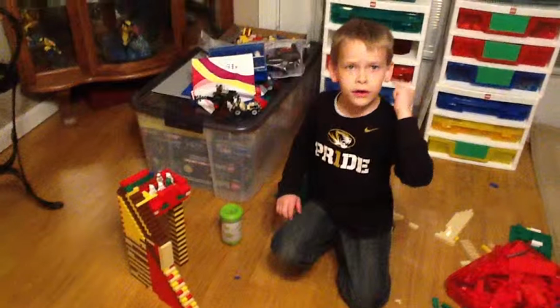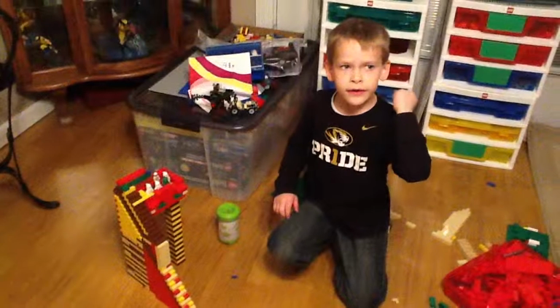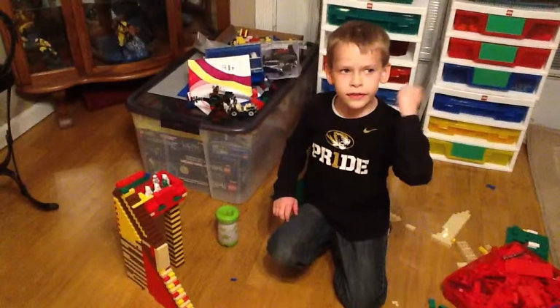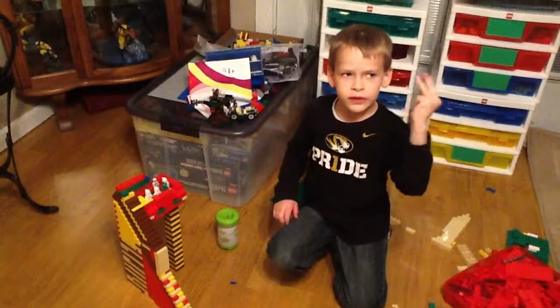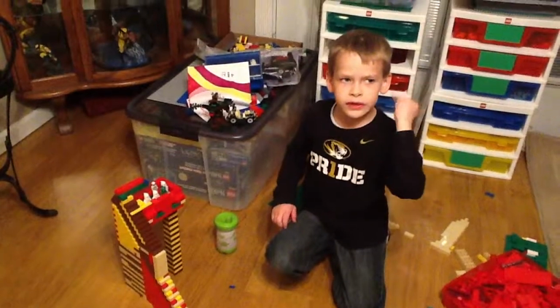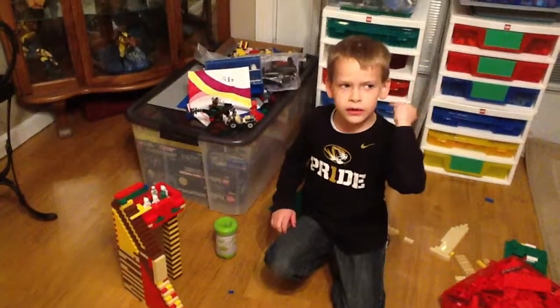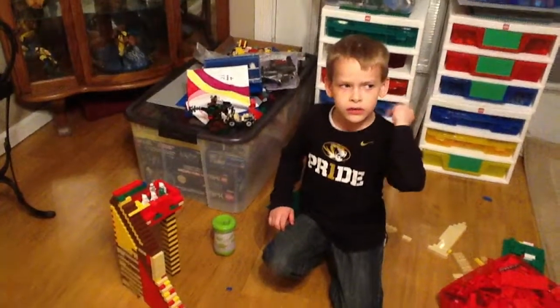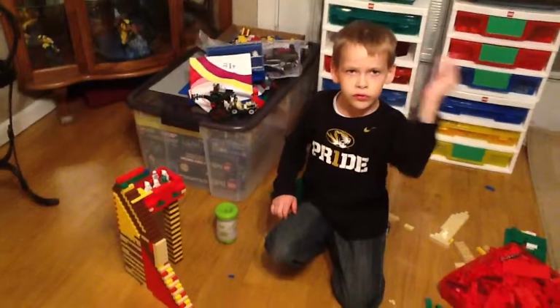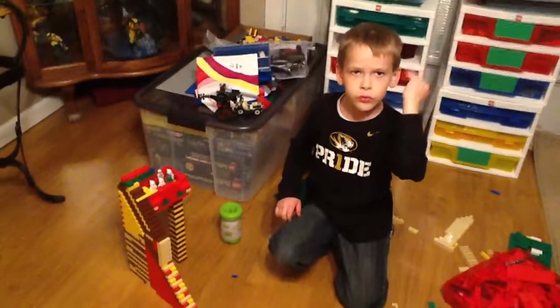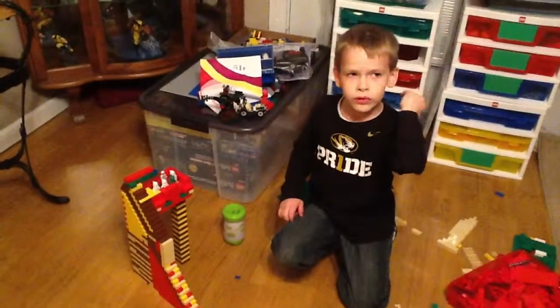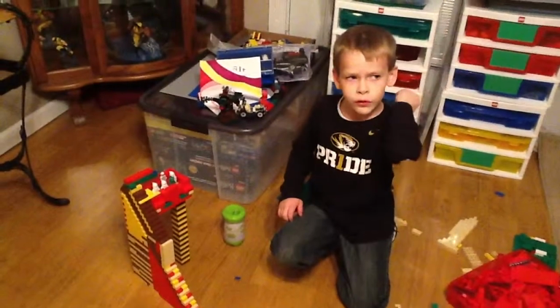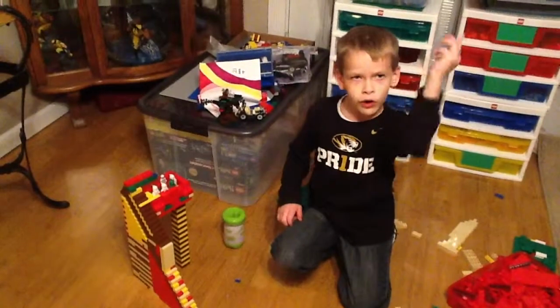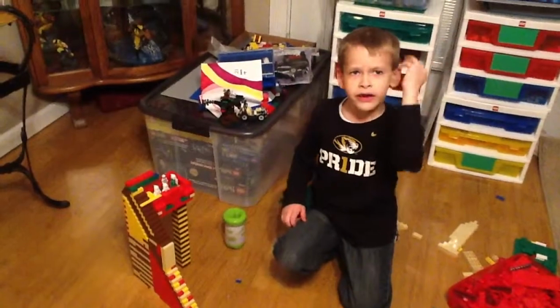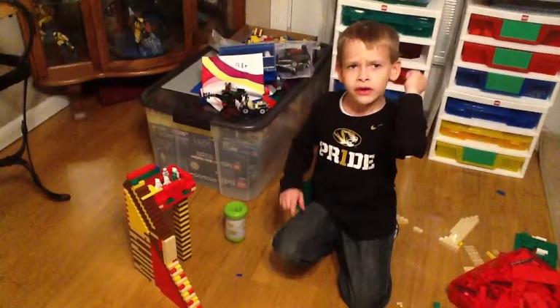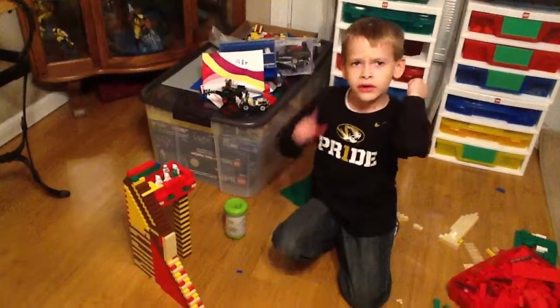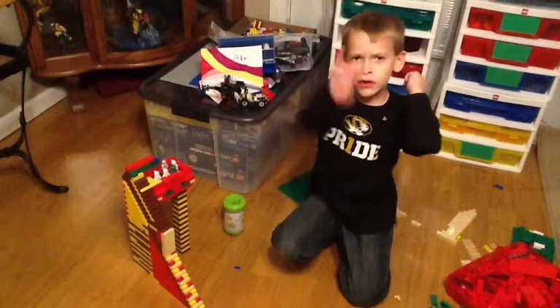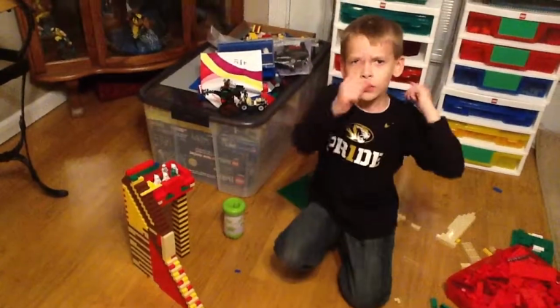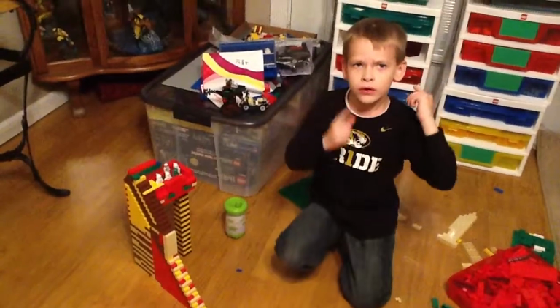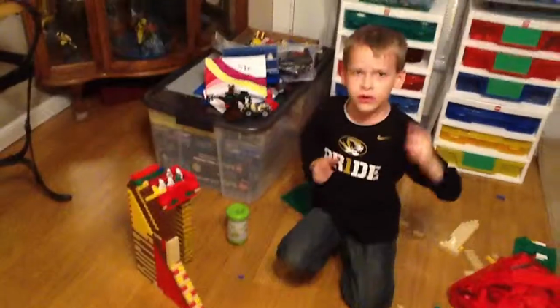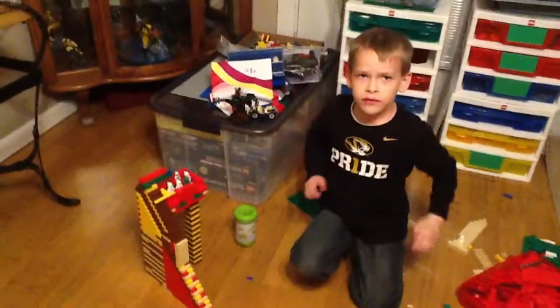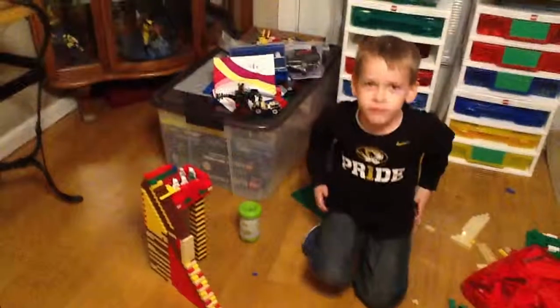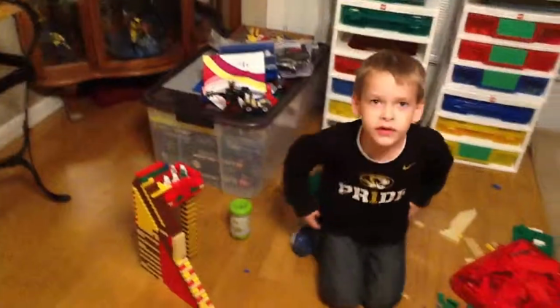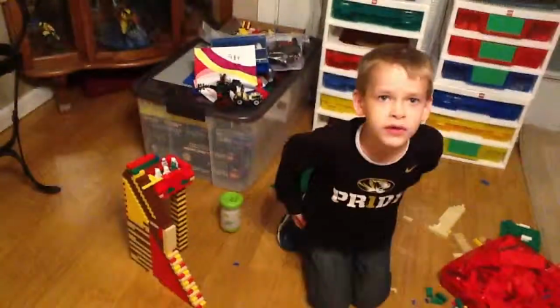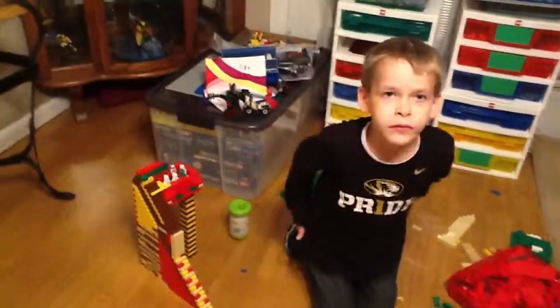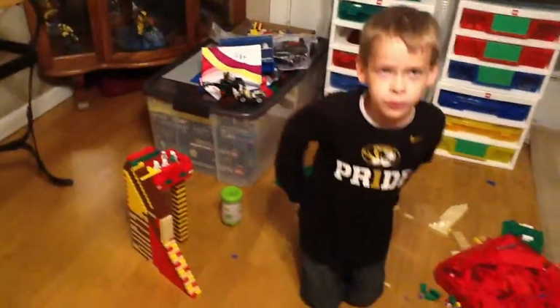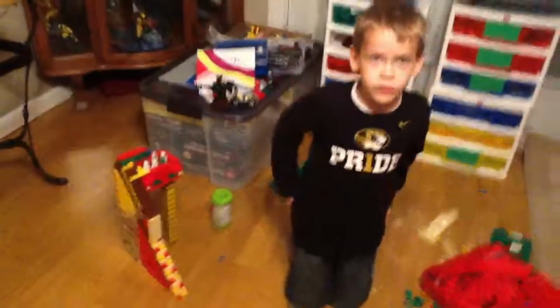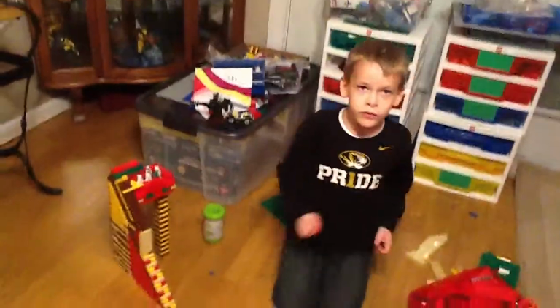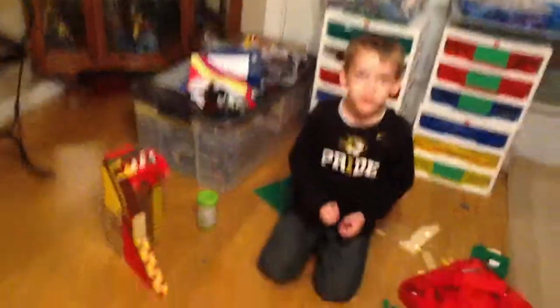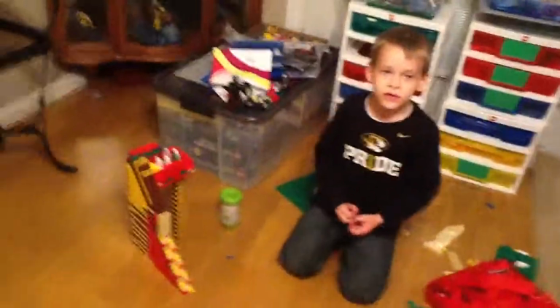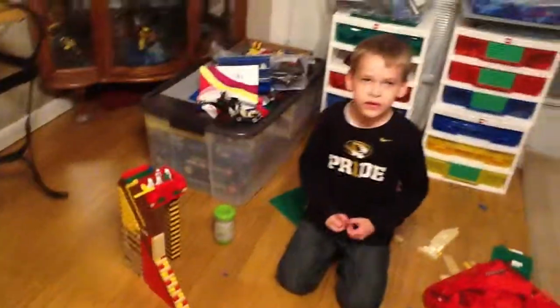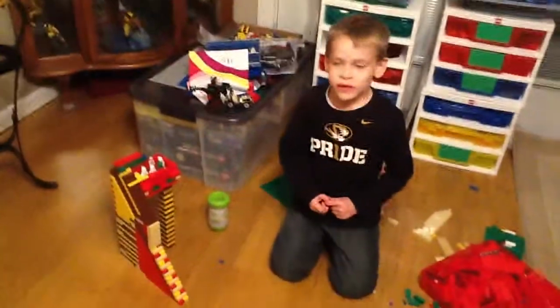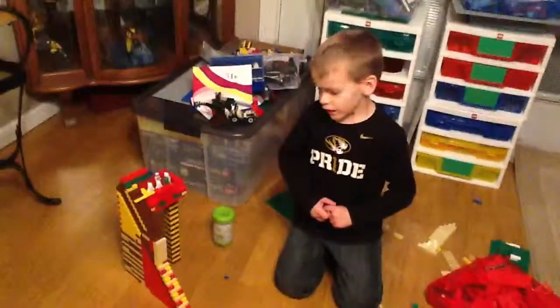Three, two, one, go. Give me a thumbs up when we do it. Okay.